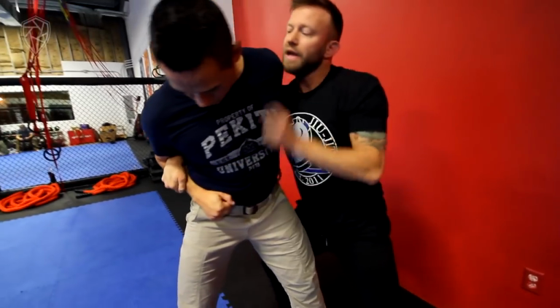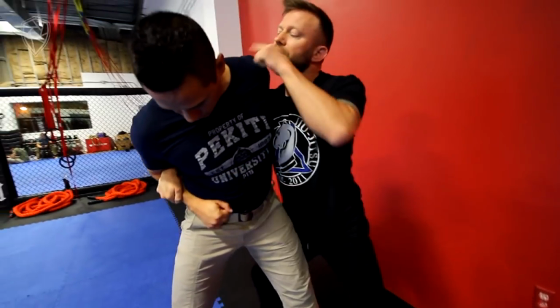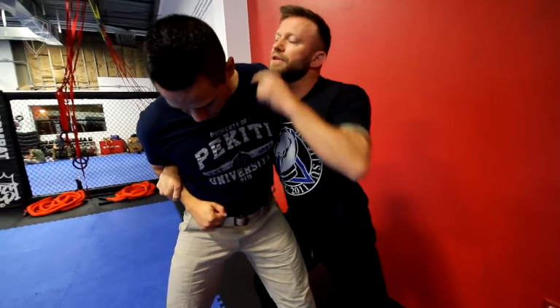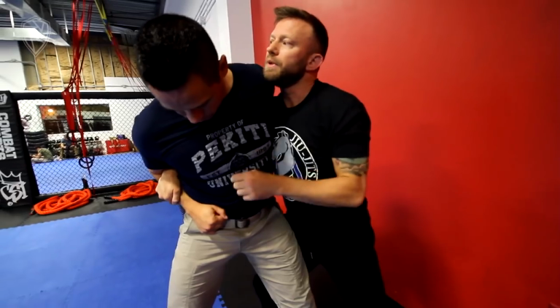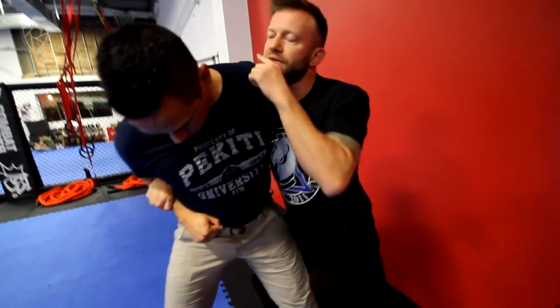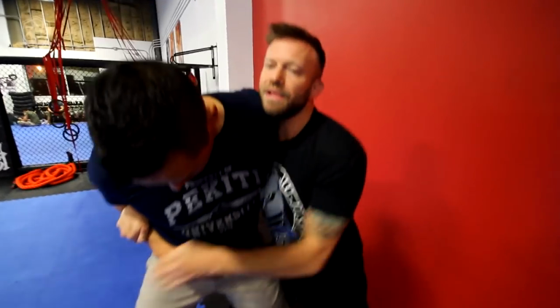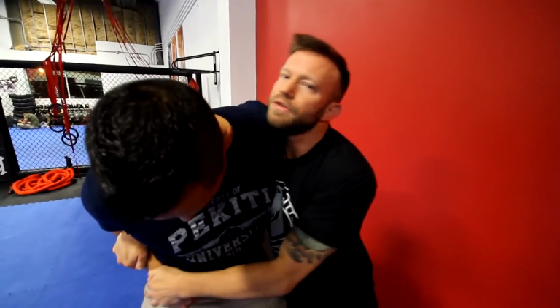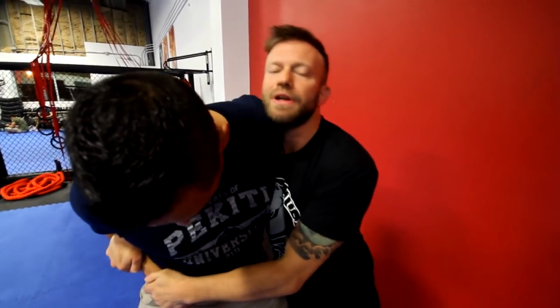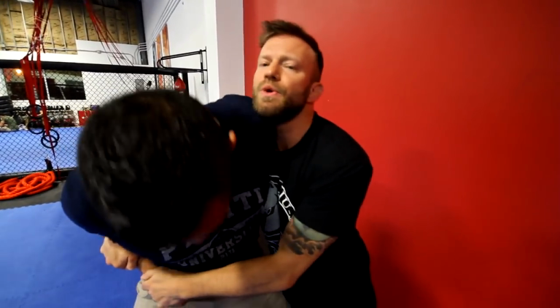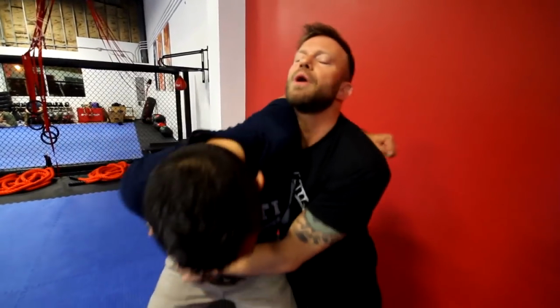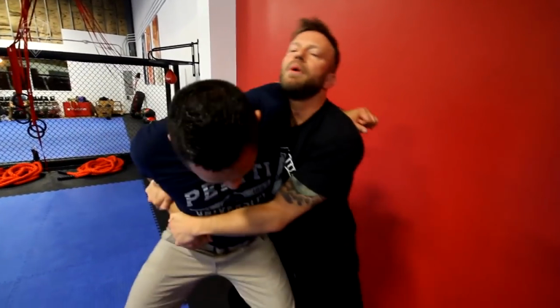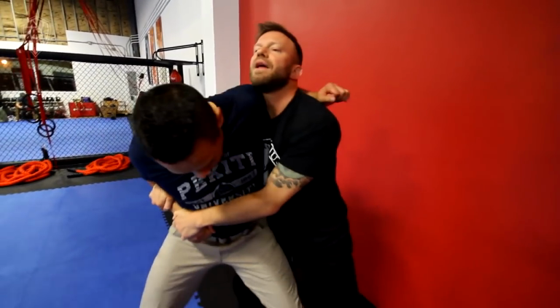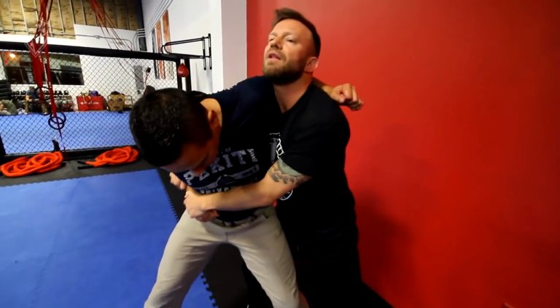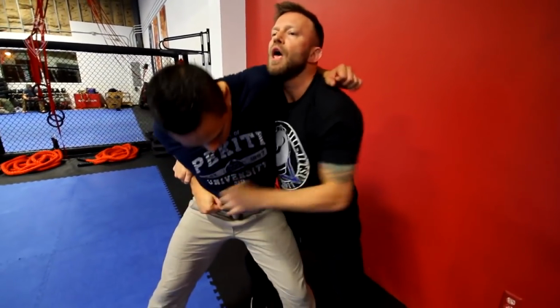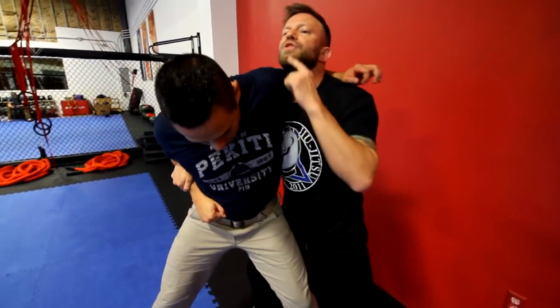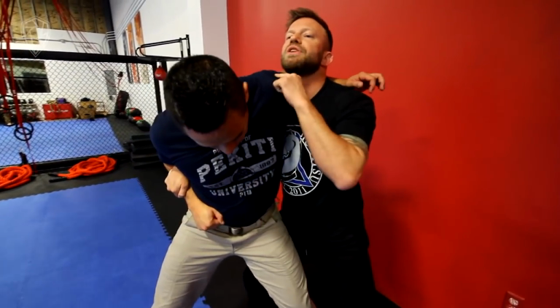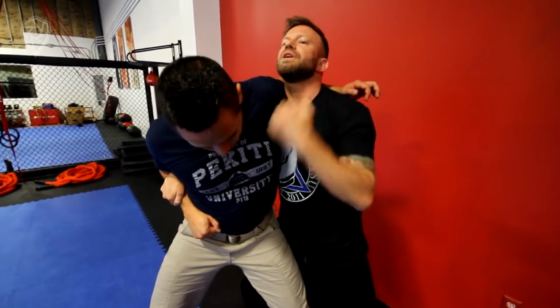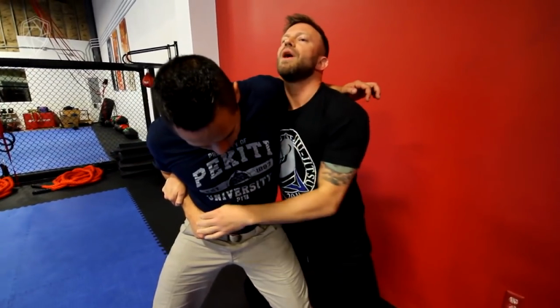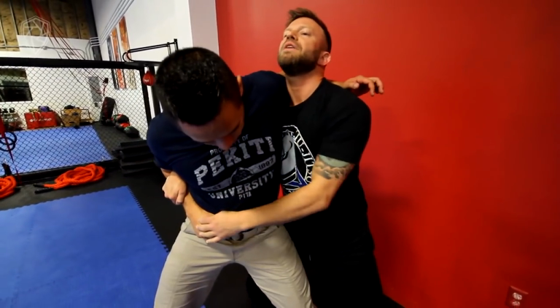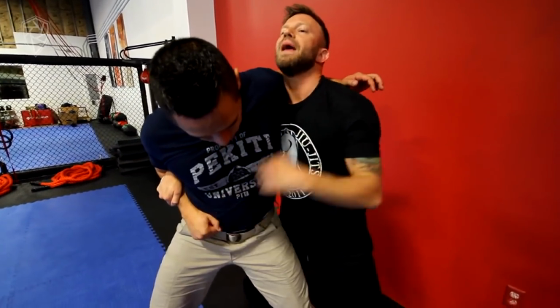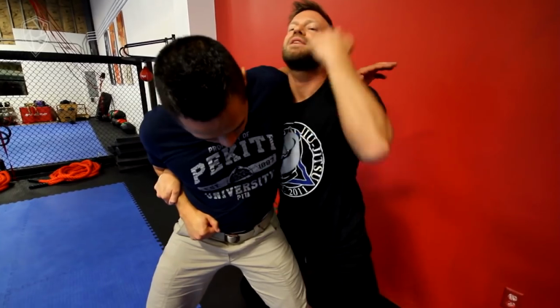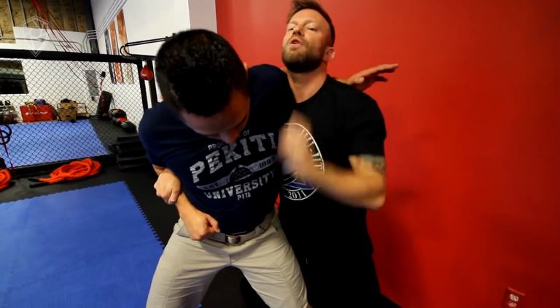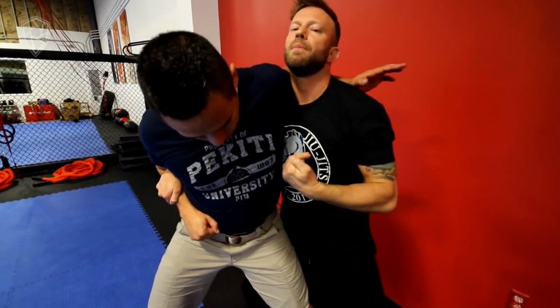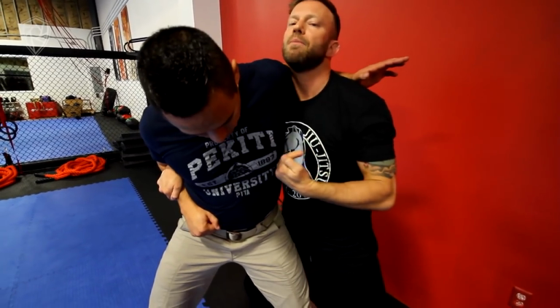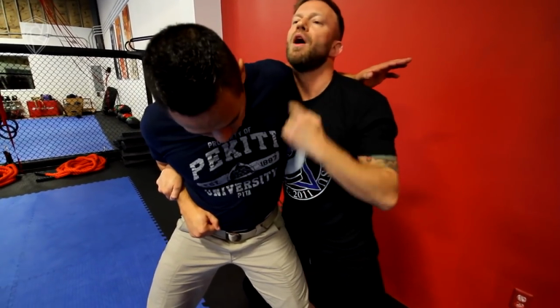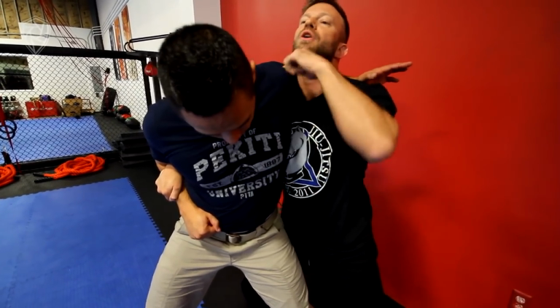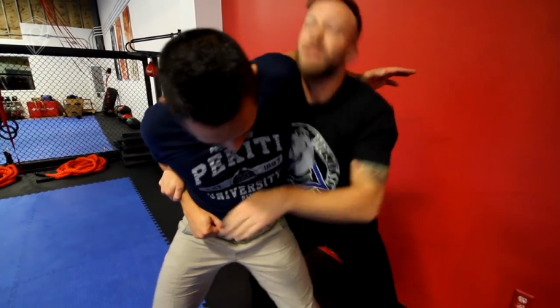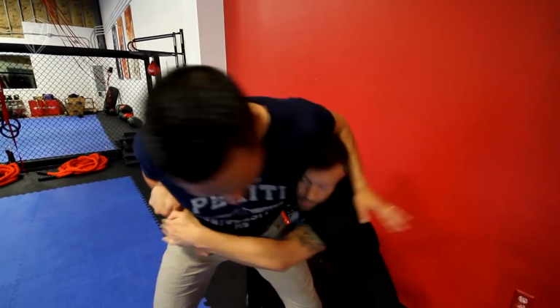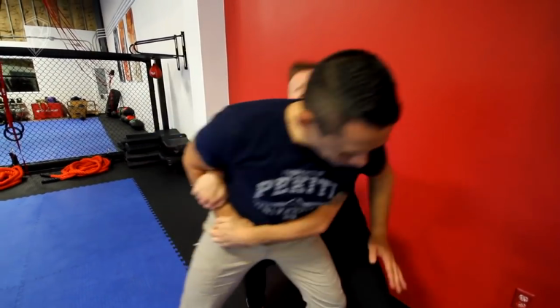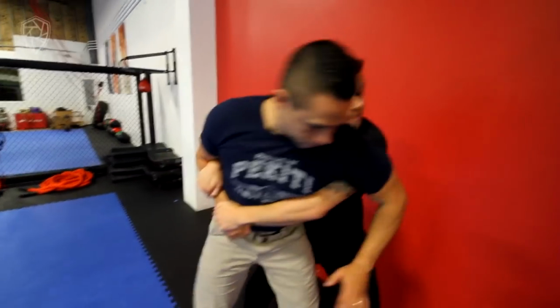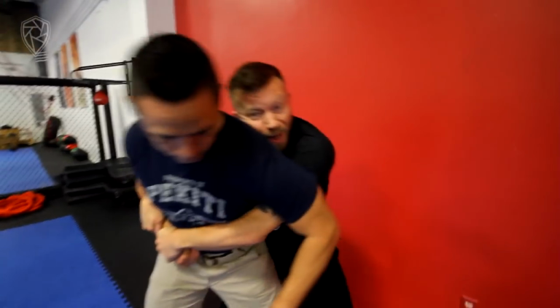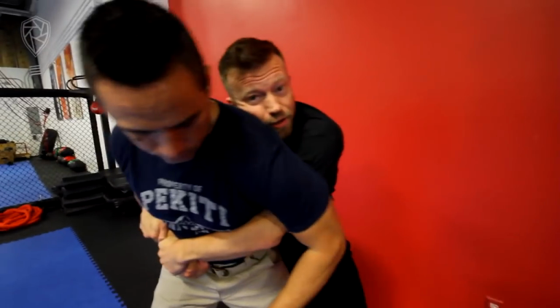Again, this arm here is likely to try to swing, to try to put me back in the headlock, which is just going to wind up giving me access — as long as I maintain my posture — to slip around to the back here.